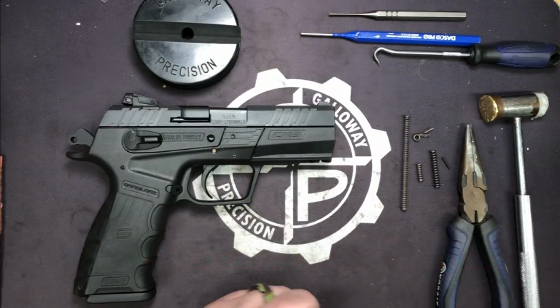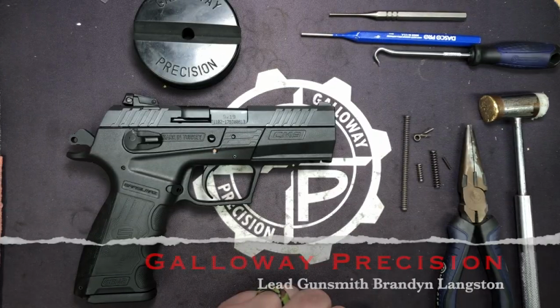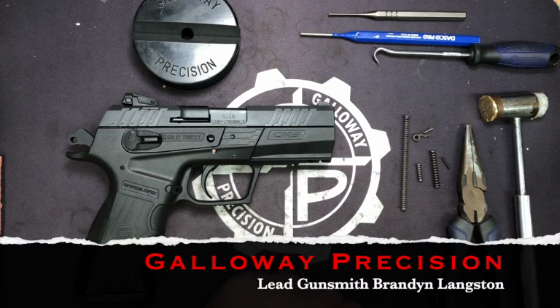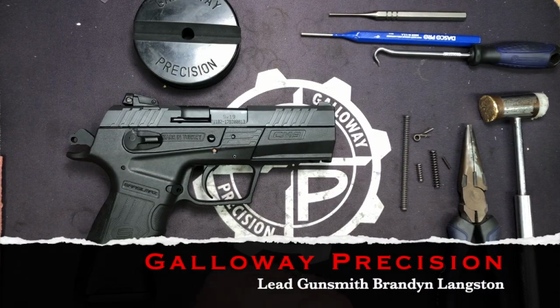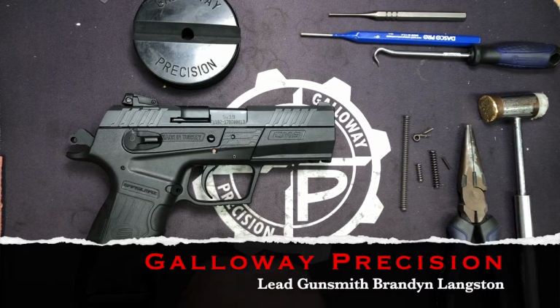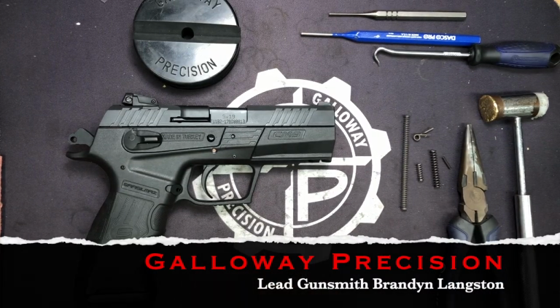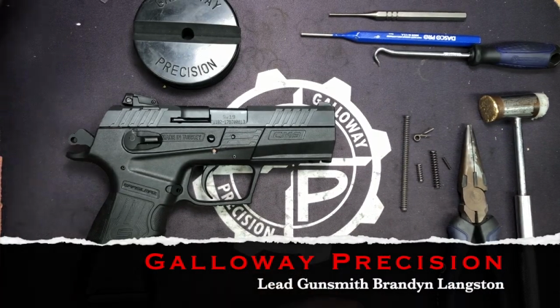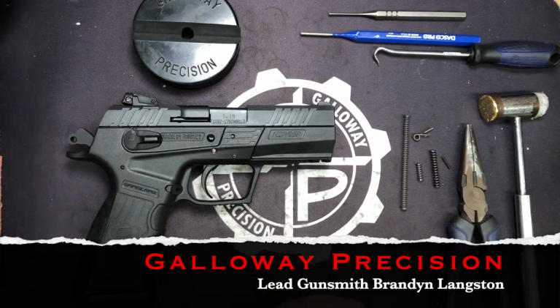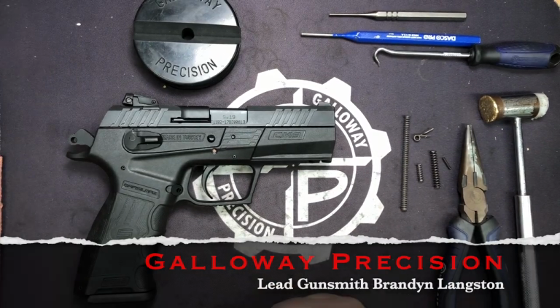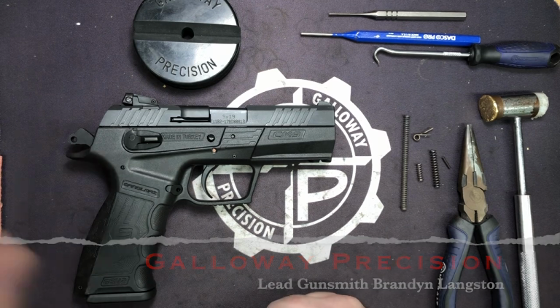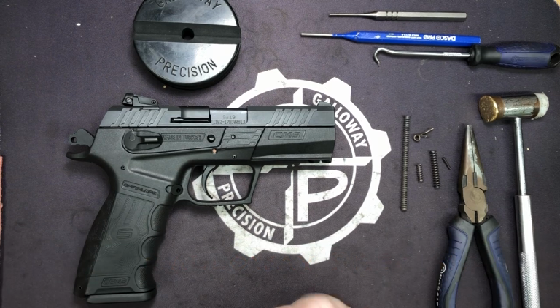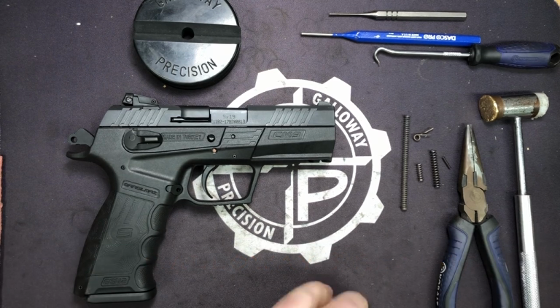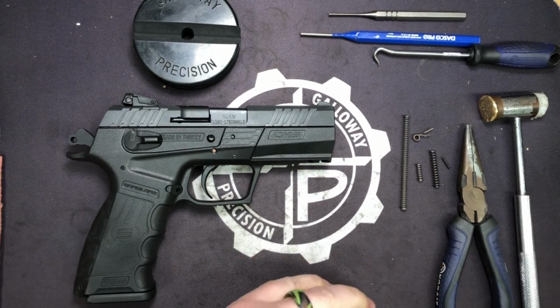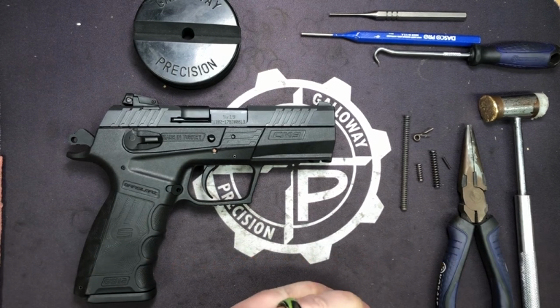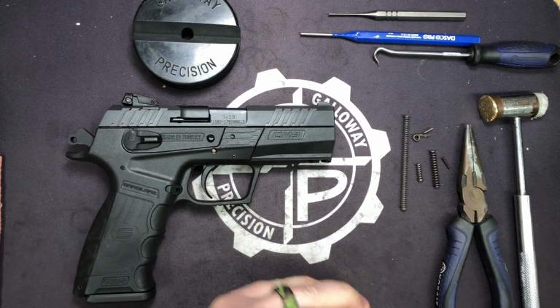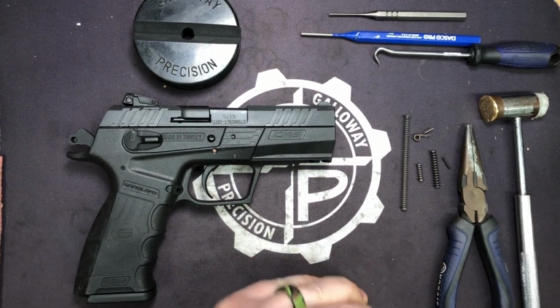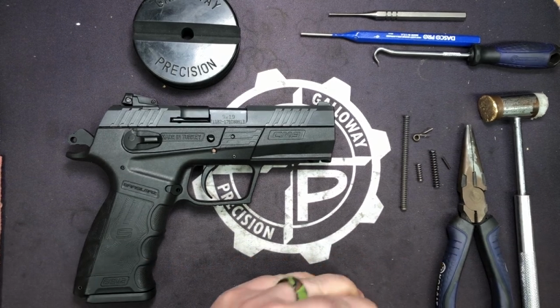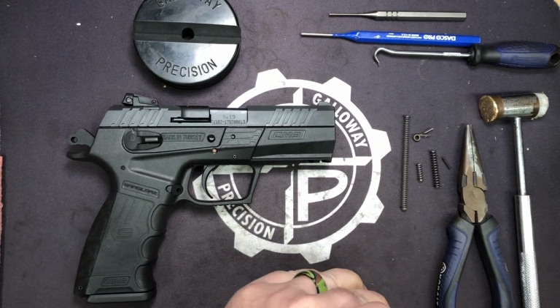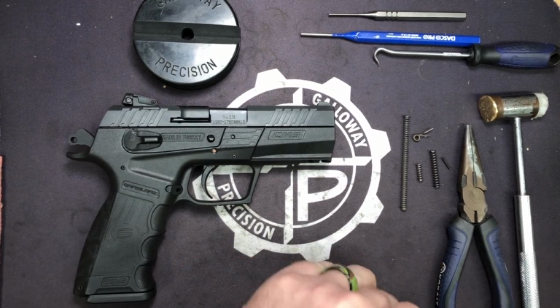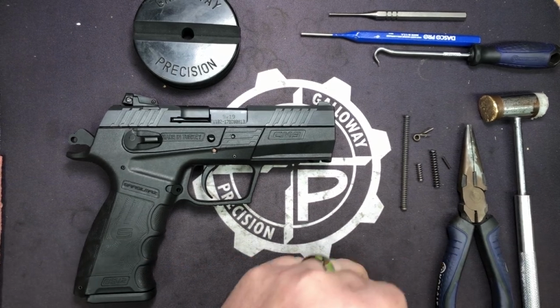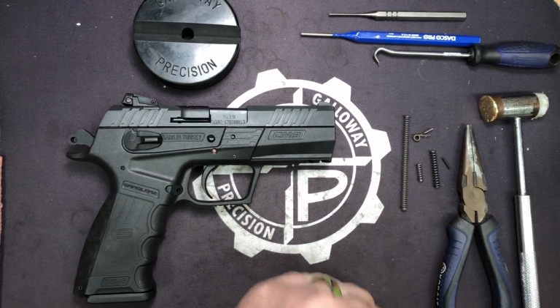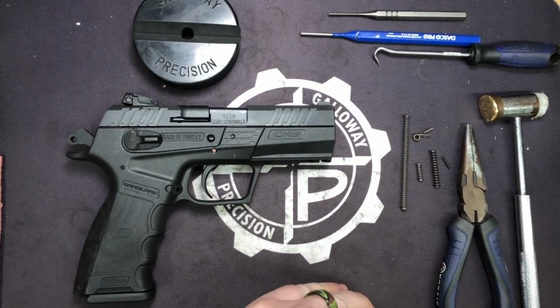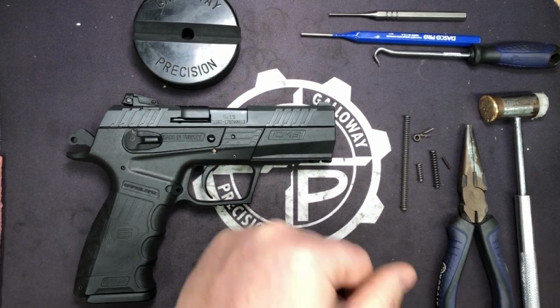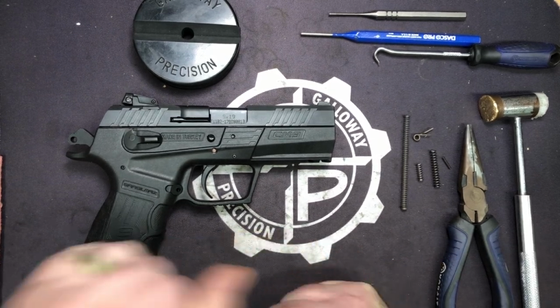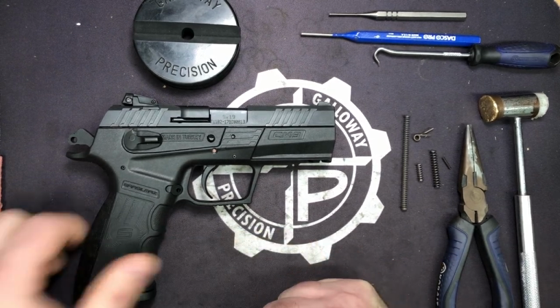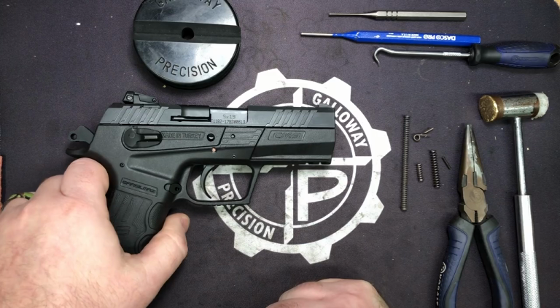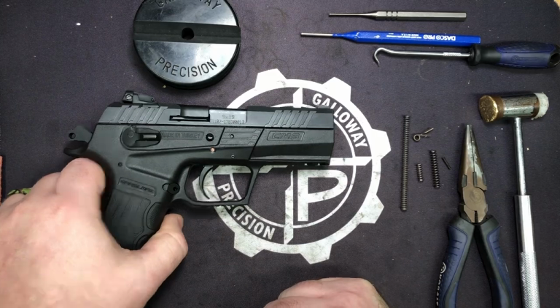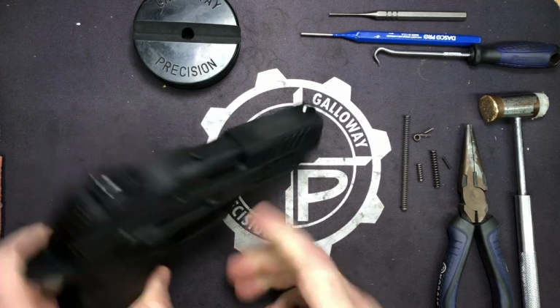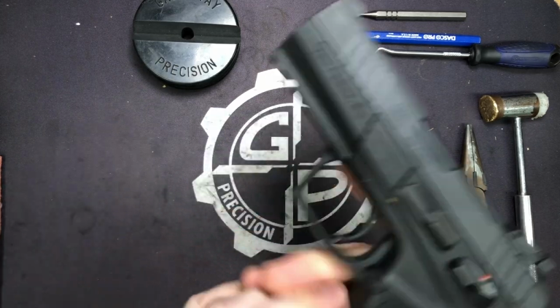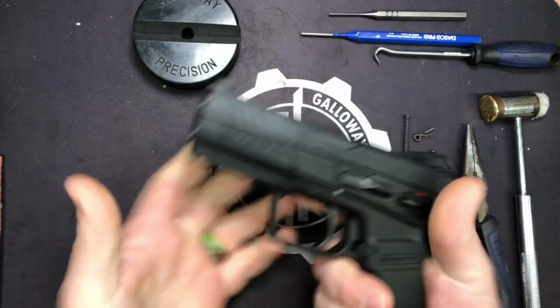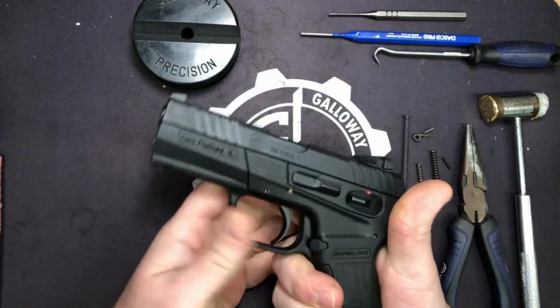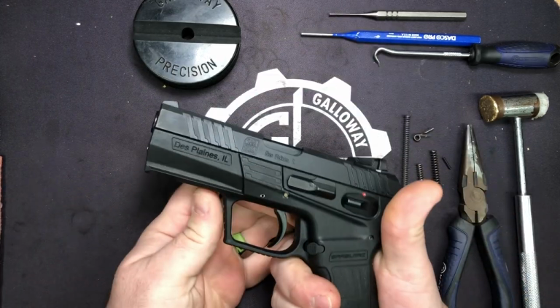Hey everyone, Brandon here with Galloway Precision. Today we're going to go over the installation of our reduced power spring kit for the SAR USA CM9 Gen 2 series pistols.